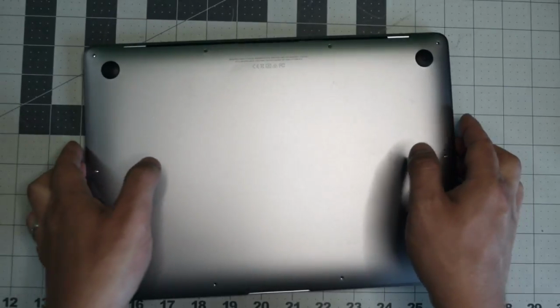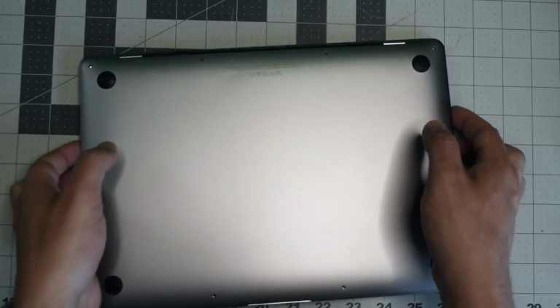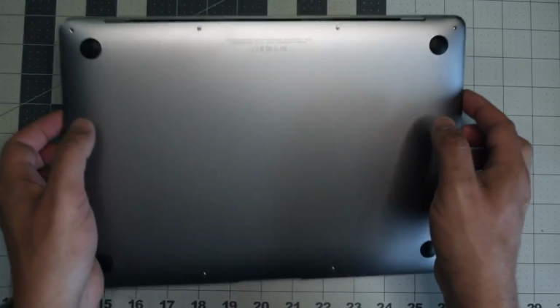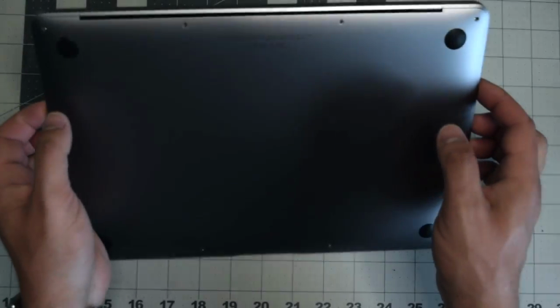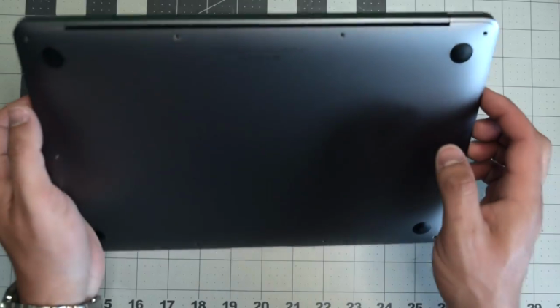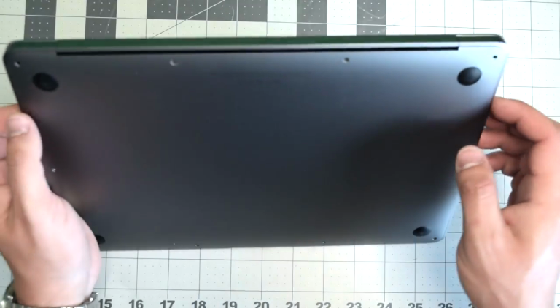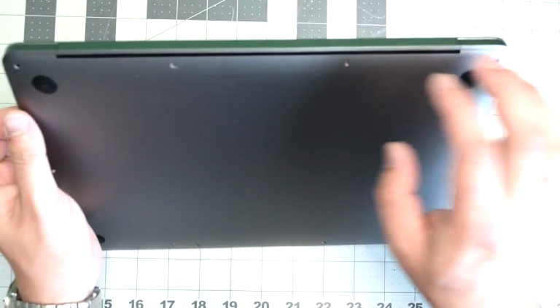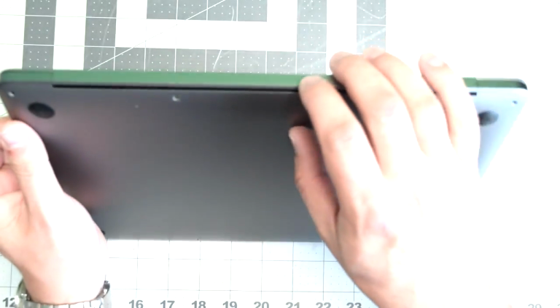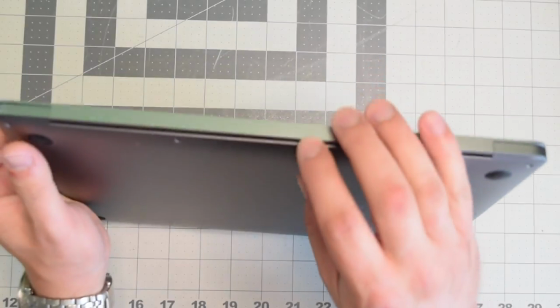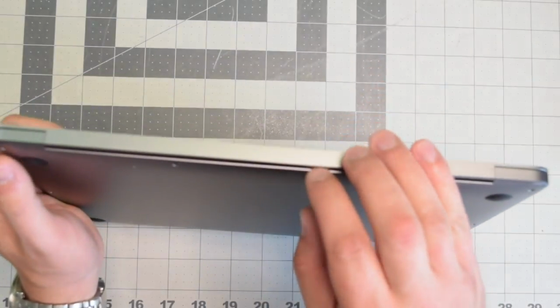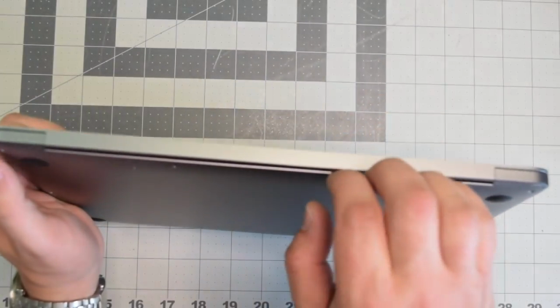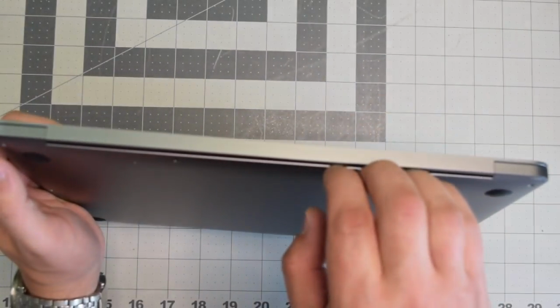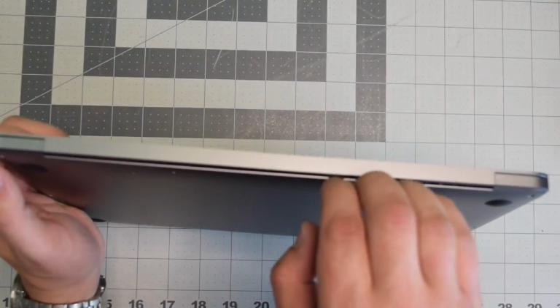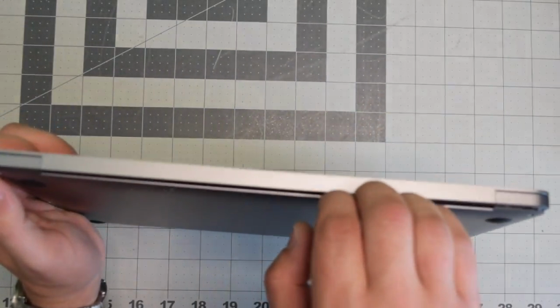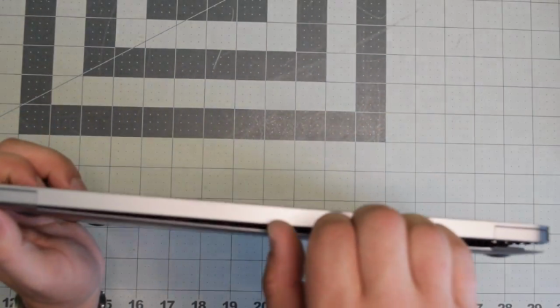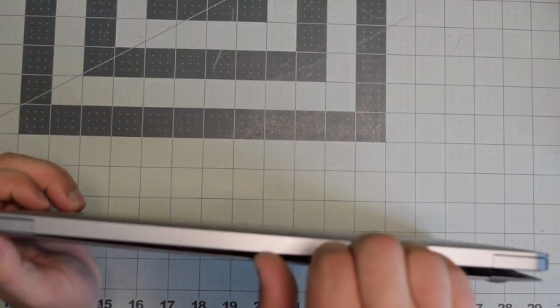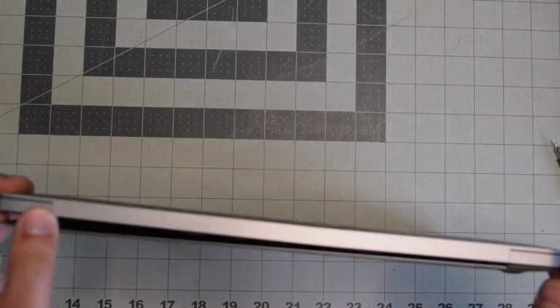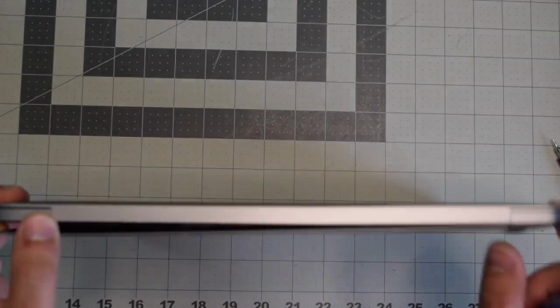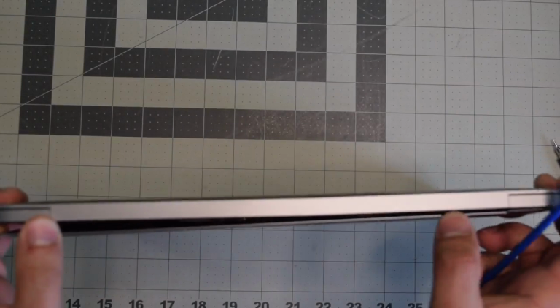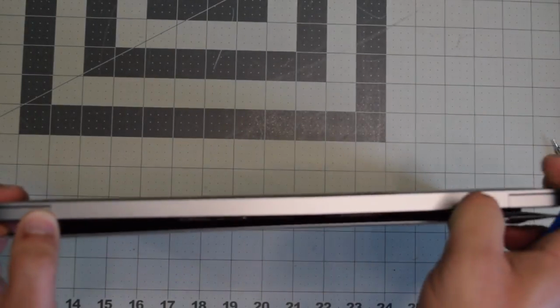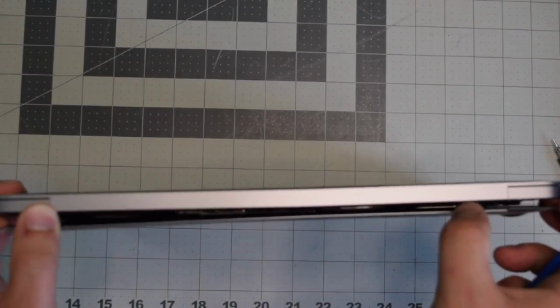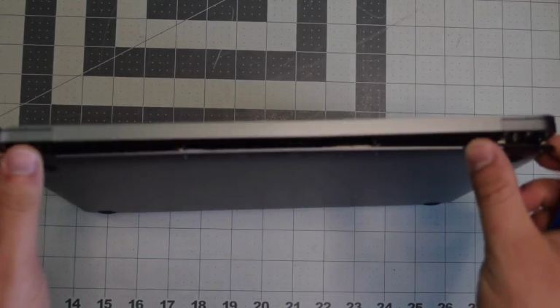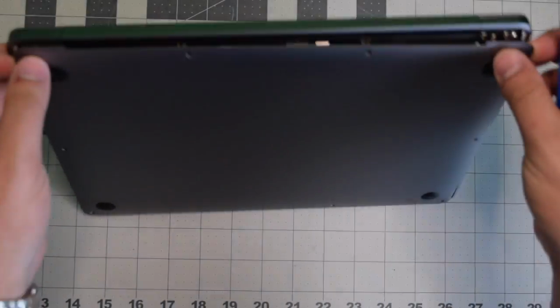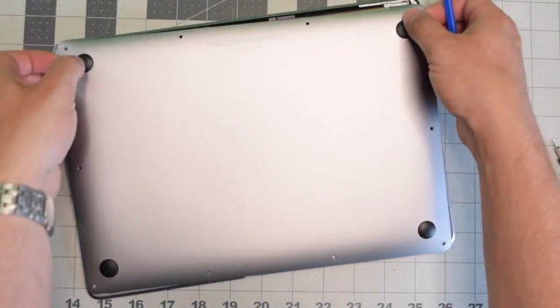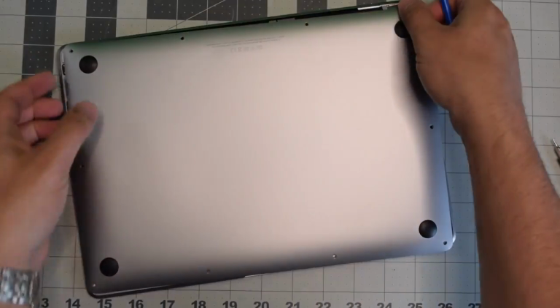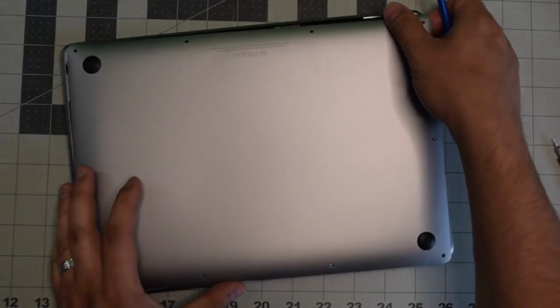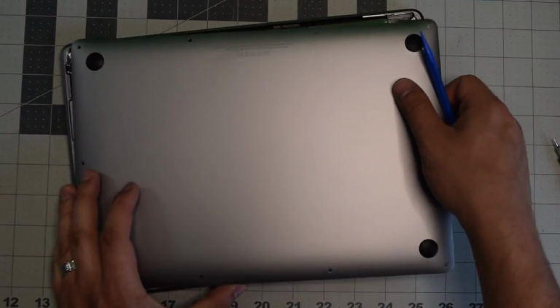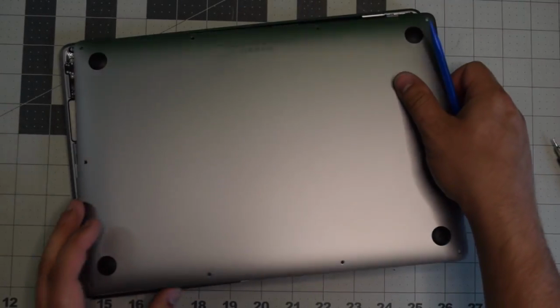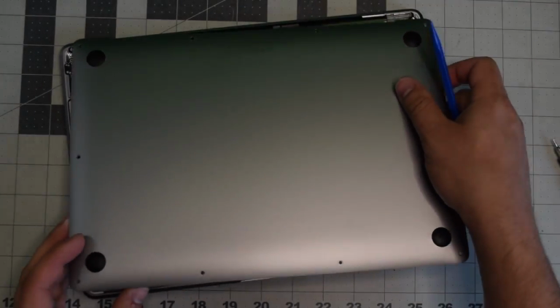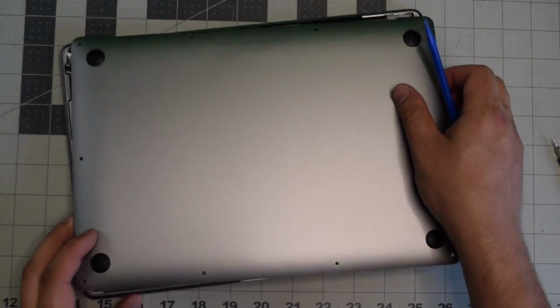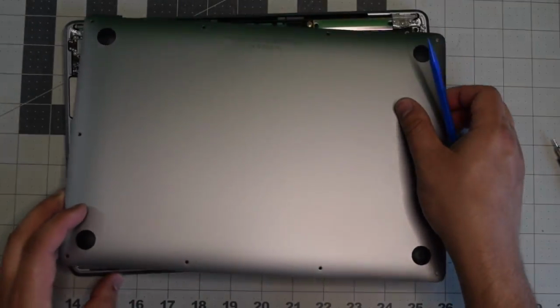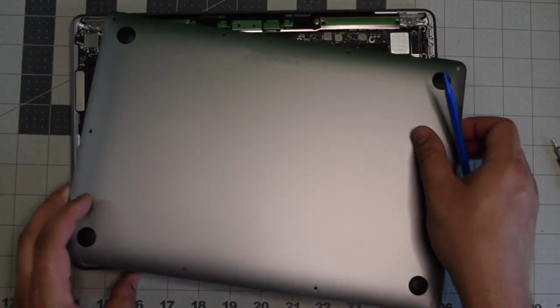Once the screws are removed, lift up the MacBook. We'll need to pry apart the cover — it's clipped in, so with just a little bit of resistance you should be able to pop it right off.